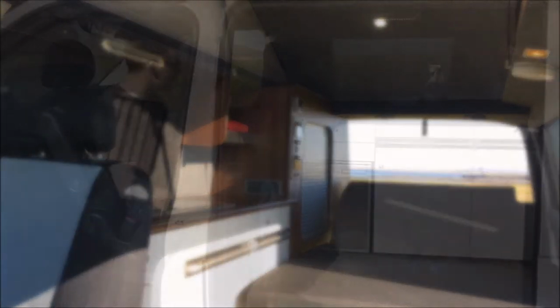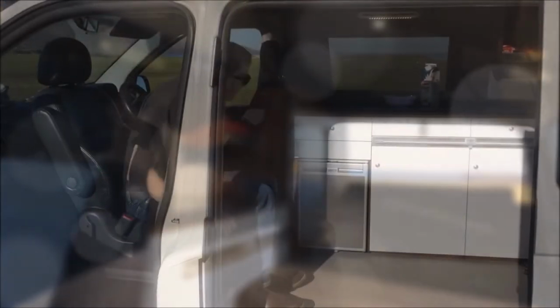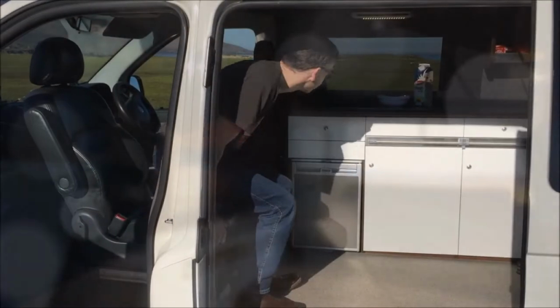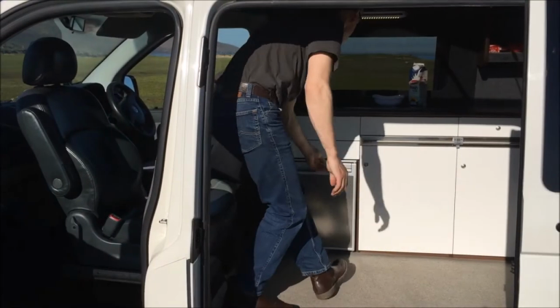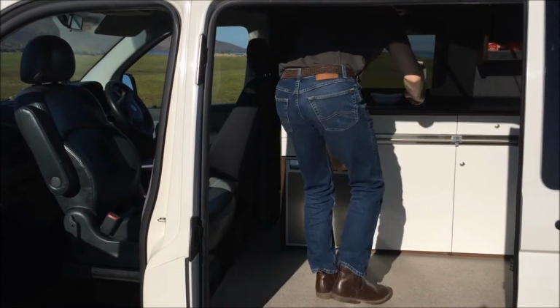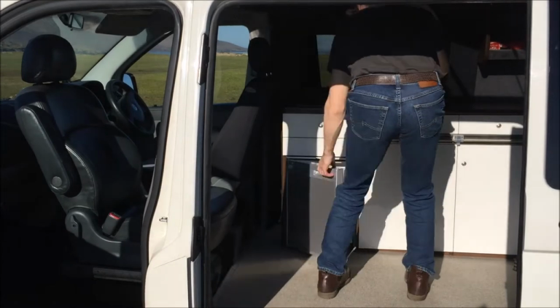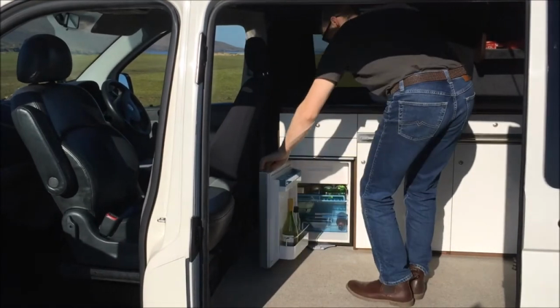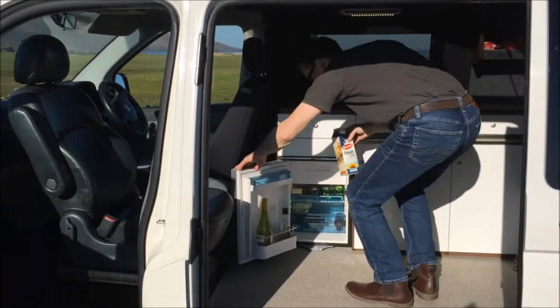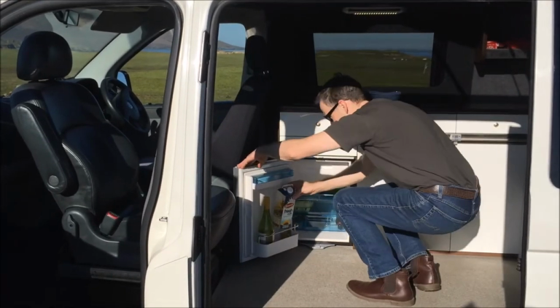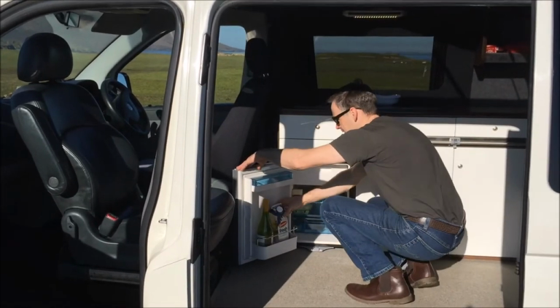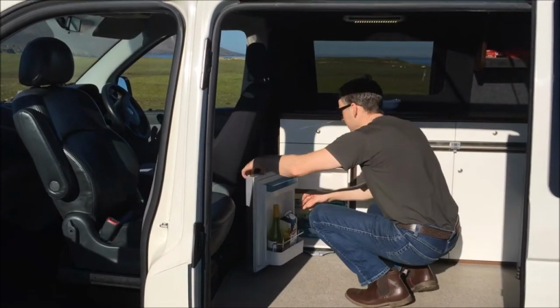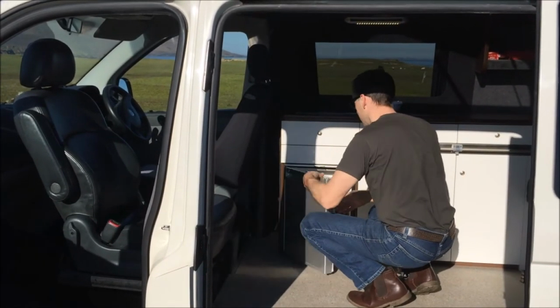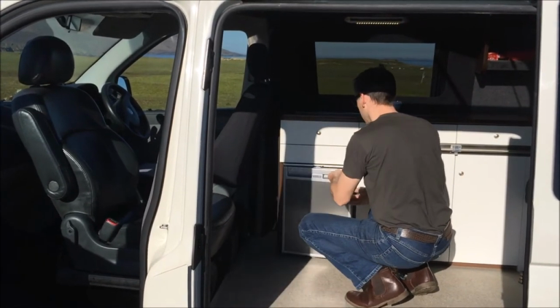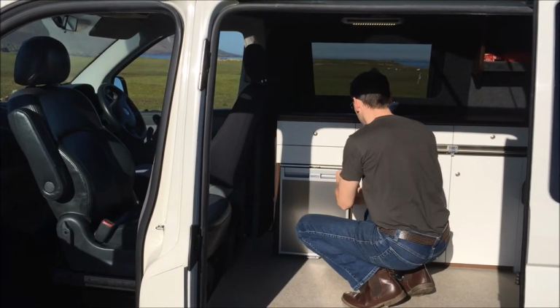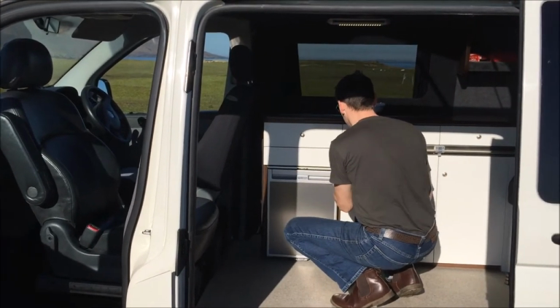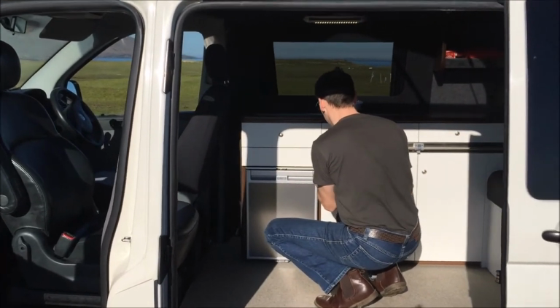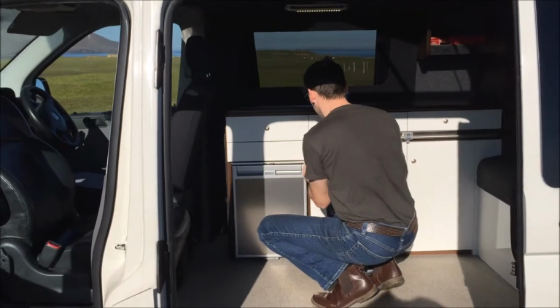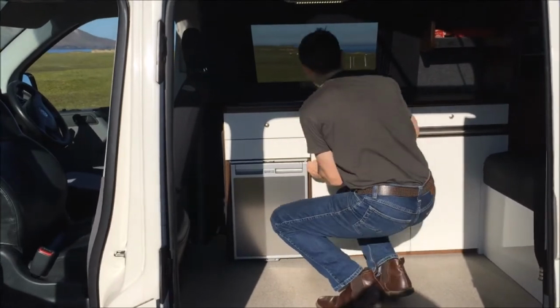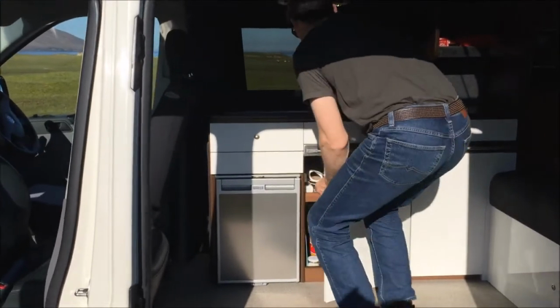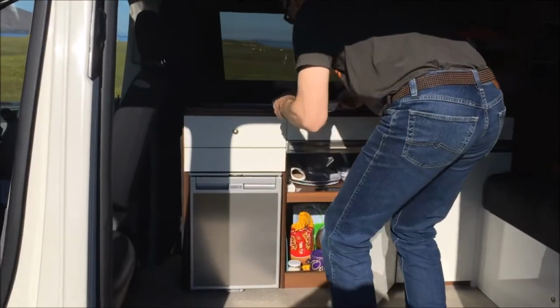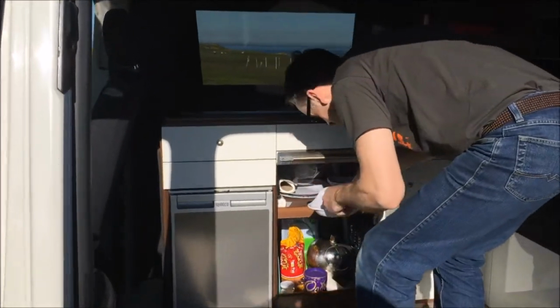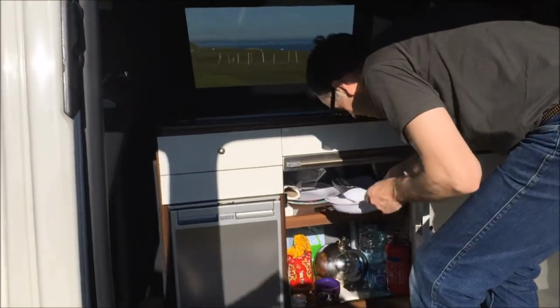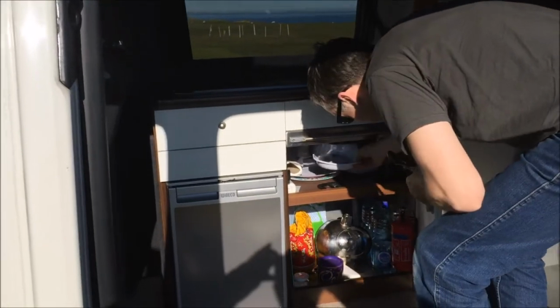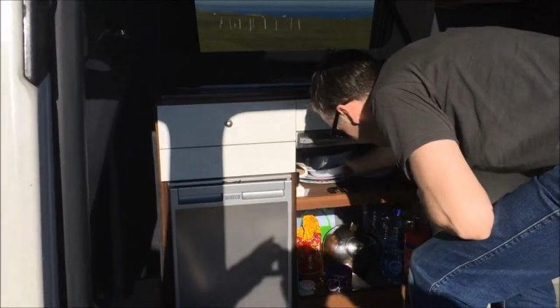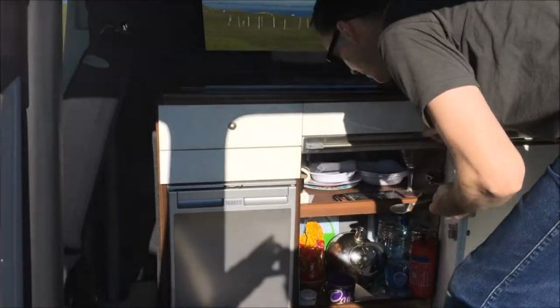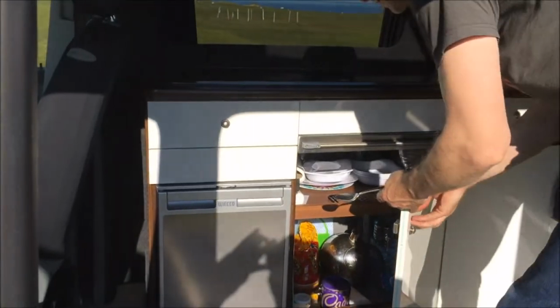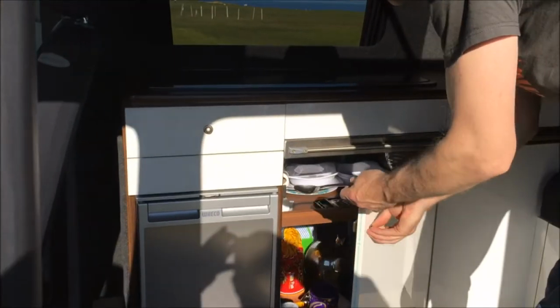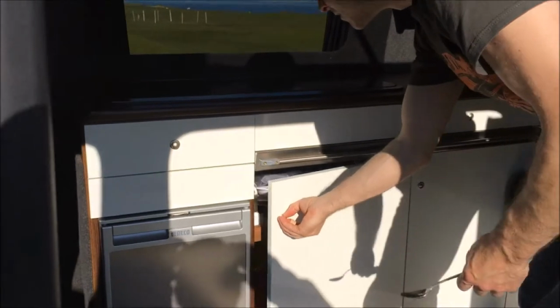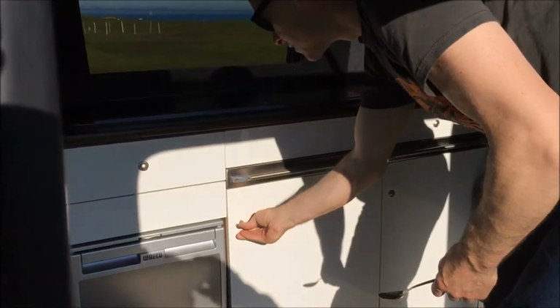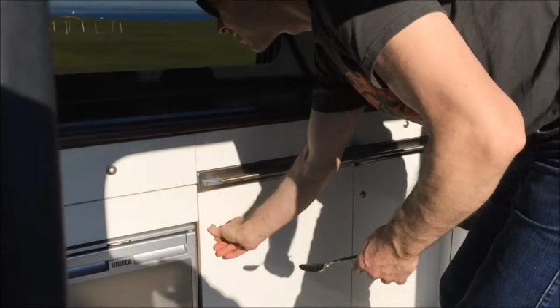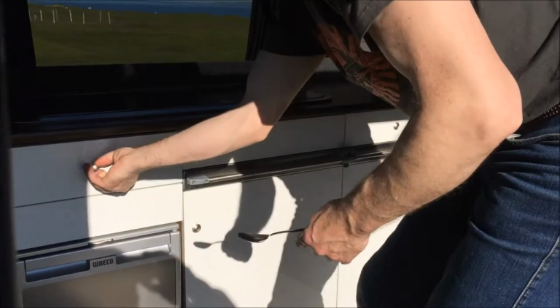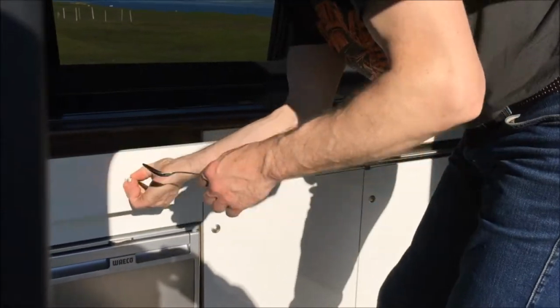Next we have the 12-volt fridge that stays running the whole time during the journey — loads of storage in it and it works very efficiently. Inside that we have our storage for all the gear that you need for your trip.